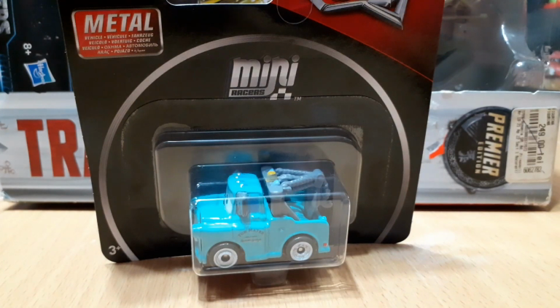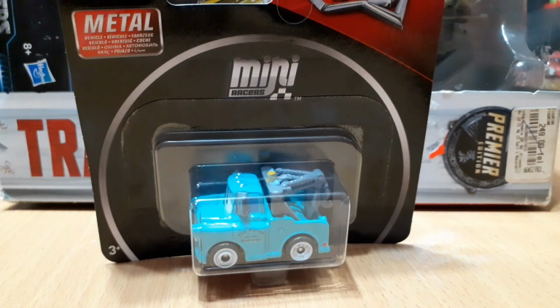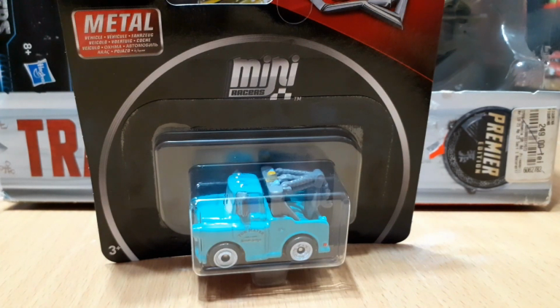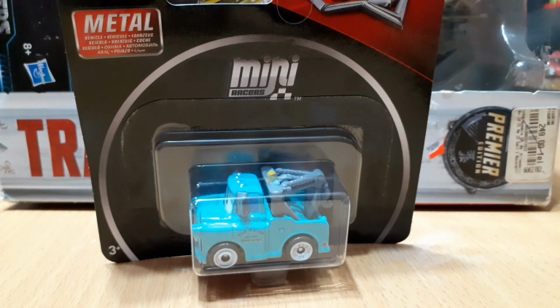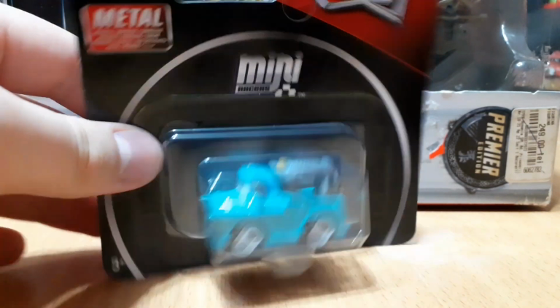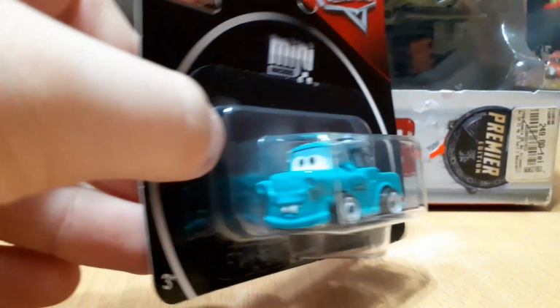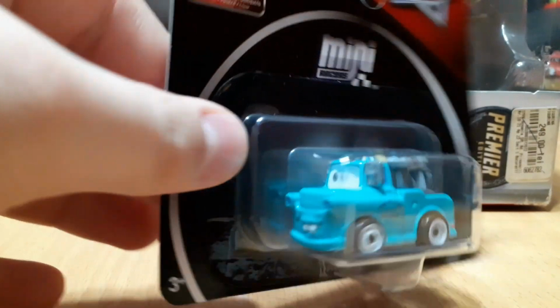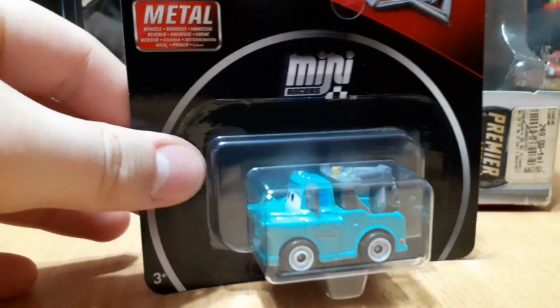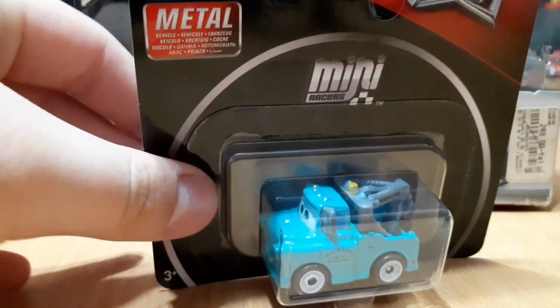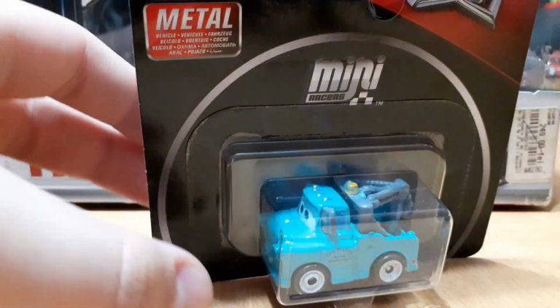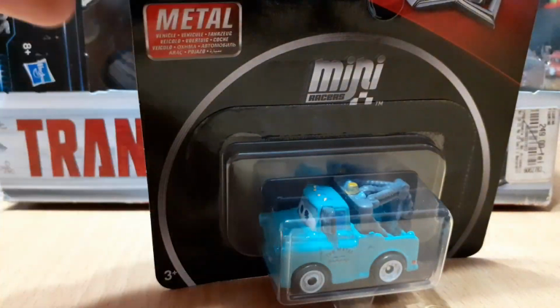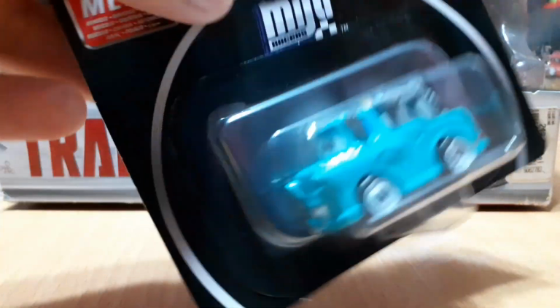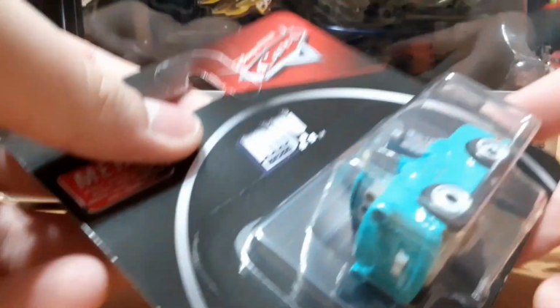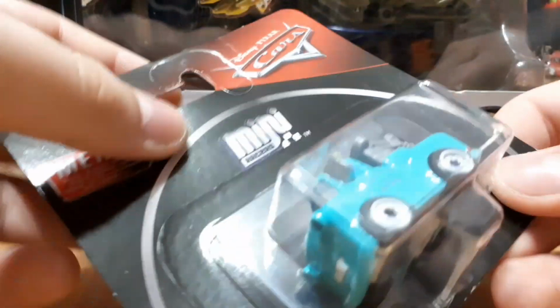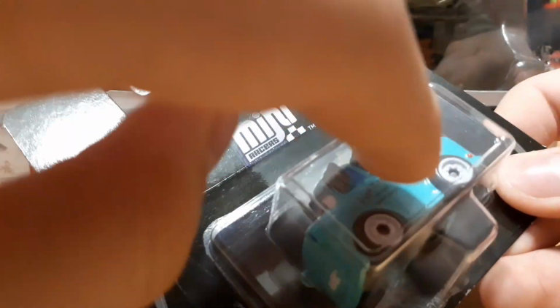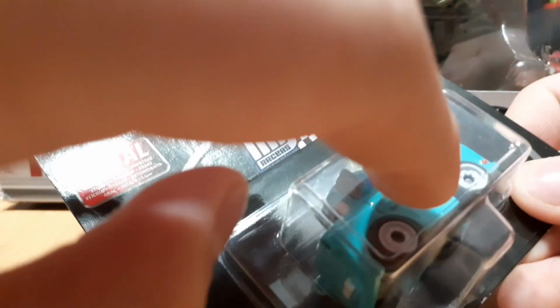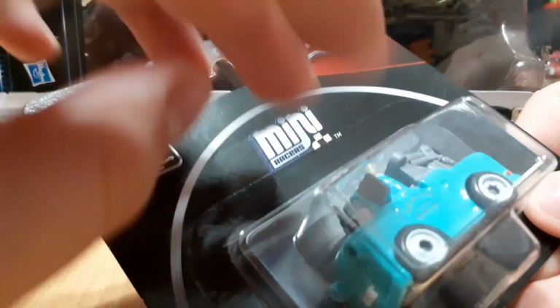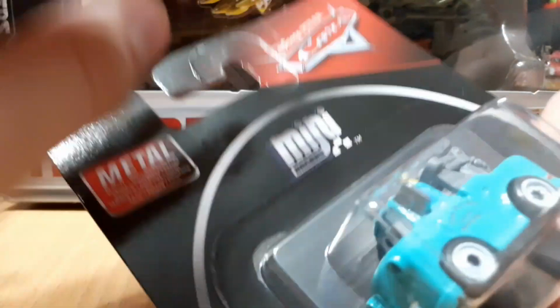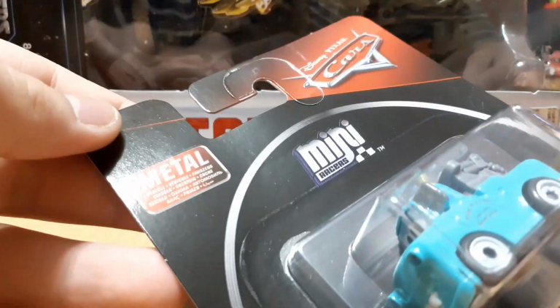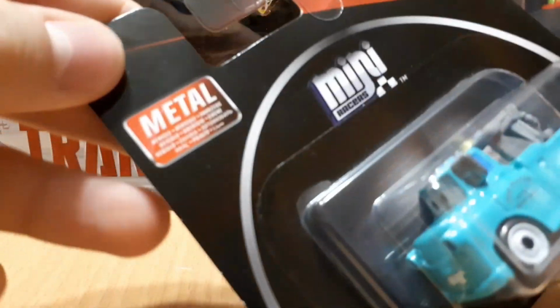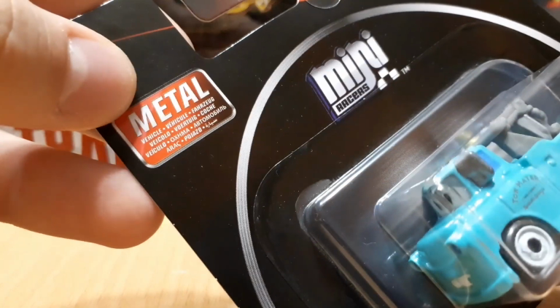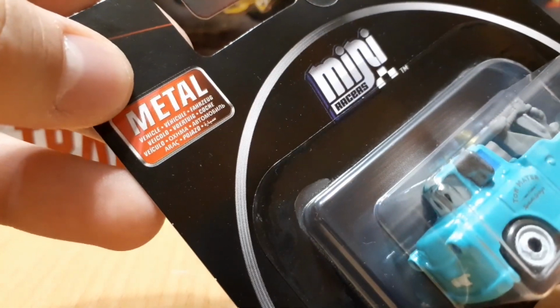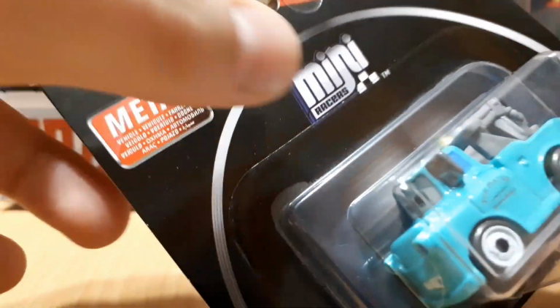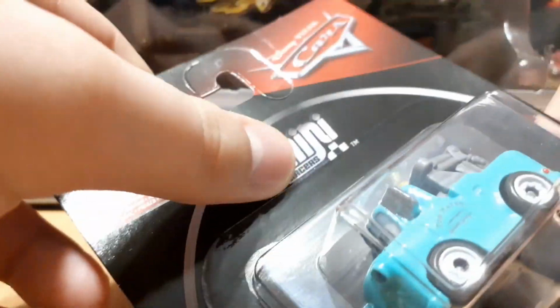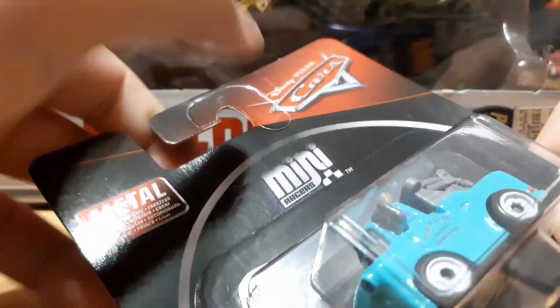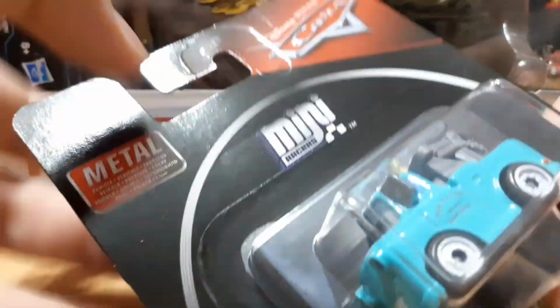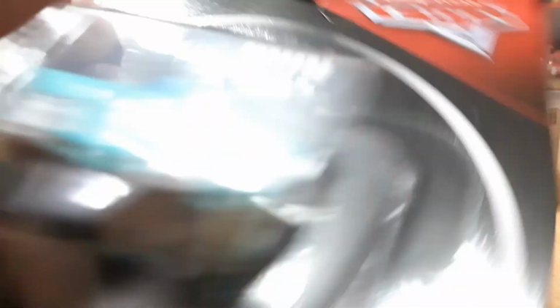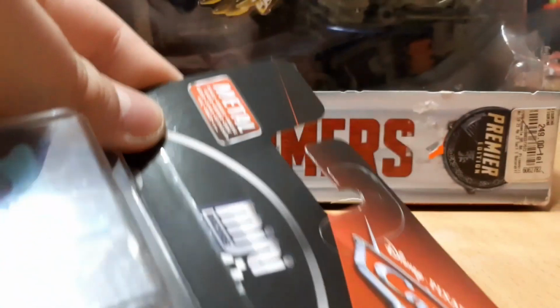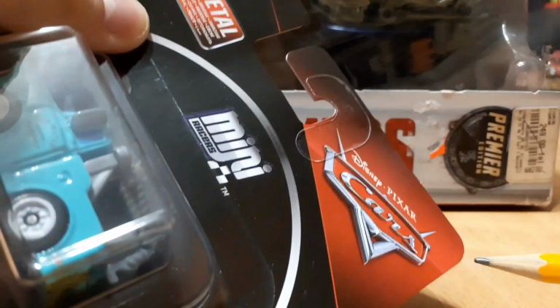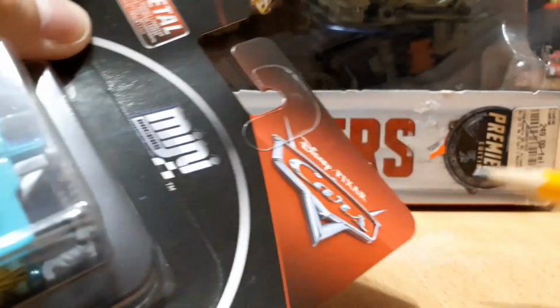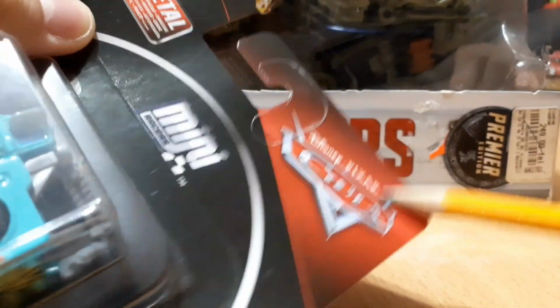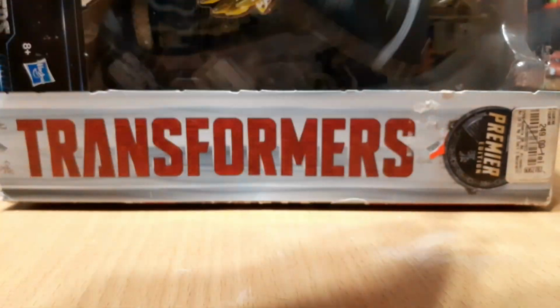This is the PixelCos Mini Races Brand New Mater. This is the carded version, not the one on the back. I mean it's the same thing, but it's not a card. Metal vehicle, Mini Races logo, and there's the PixelCos logo up here.